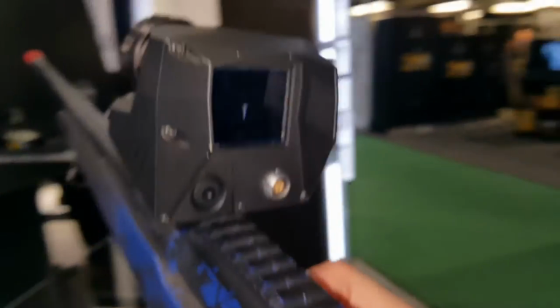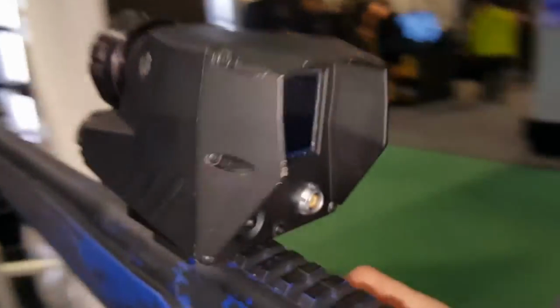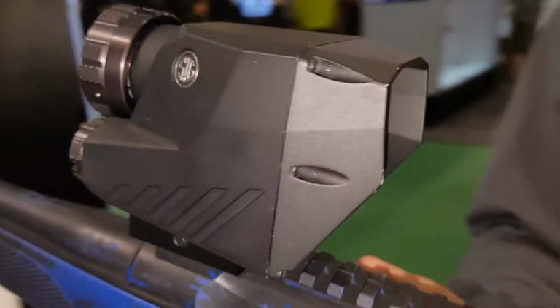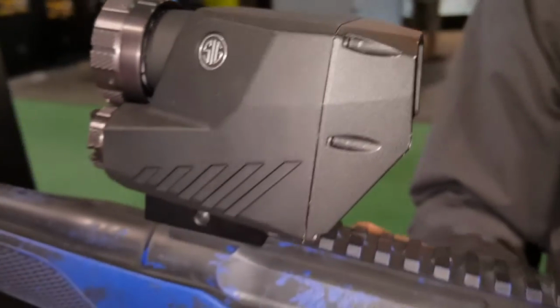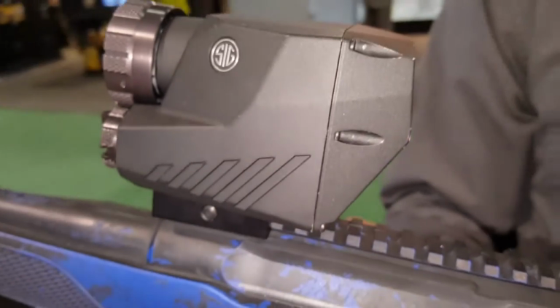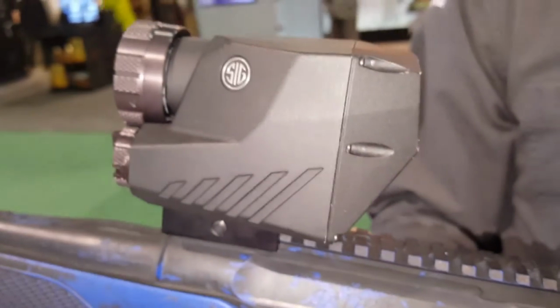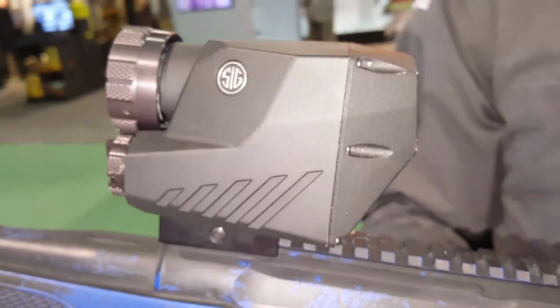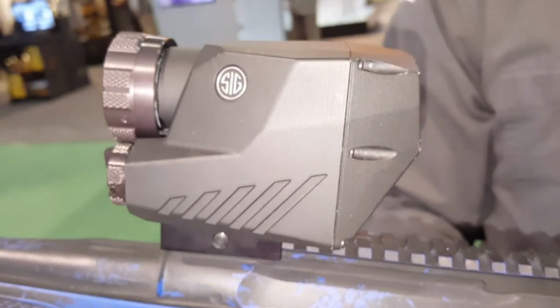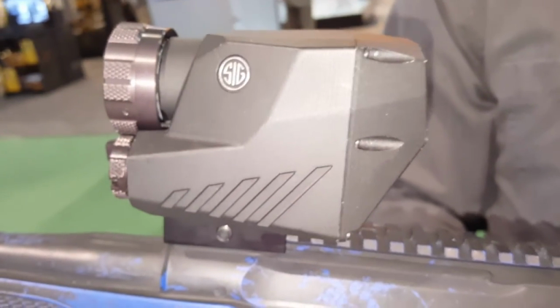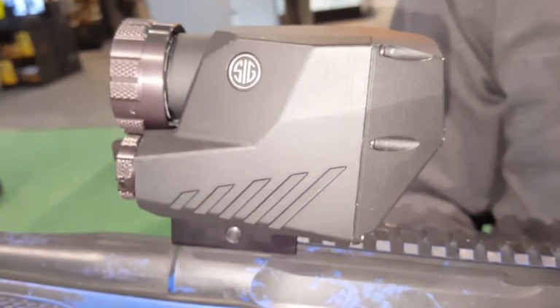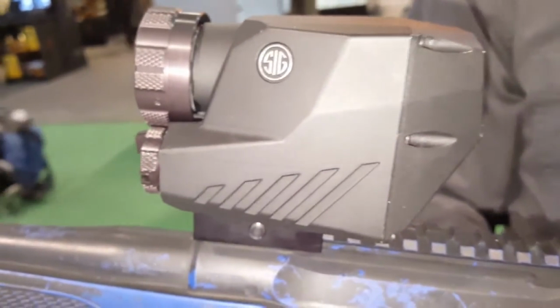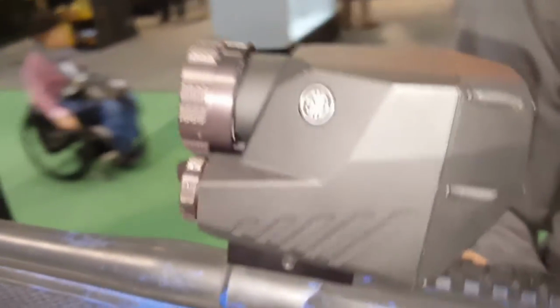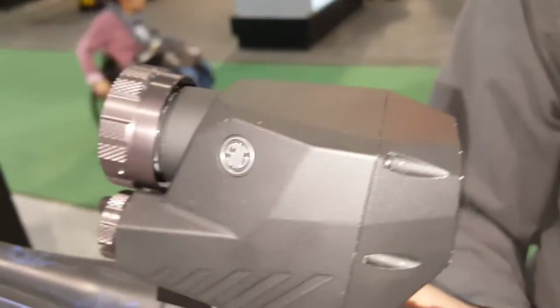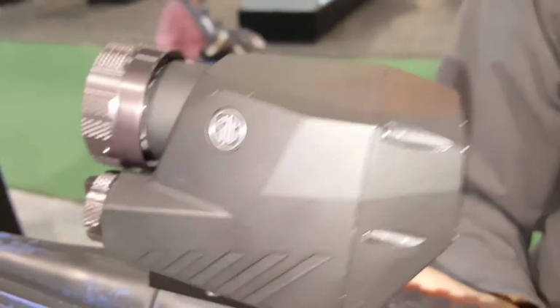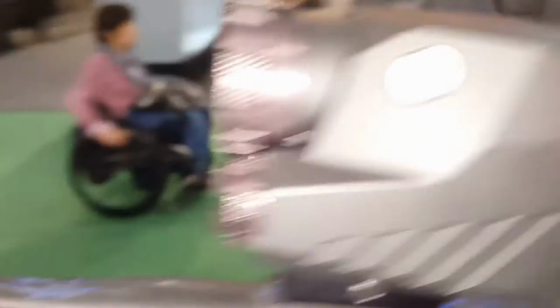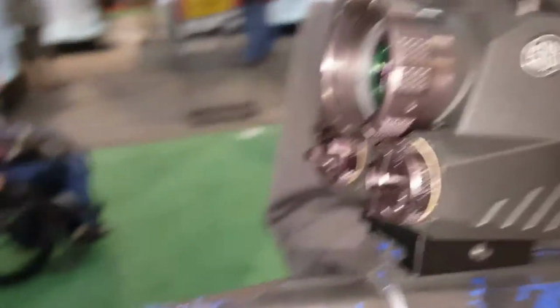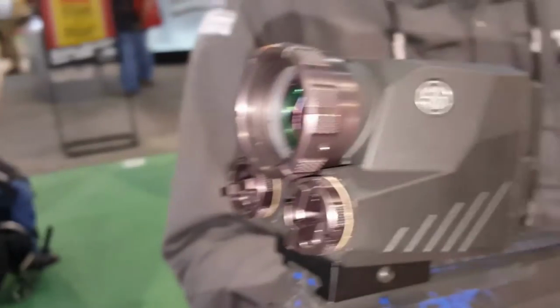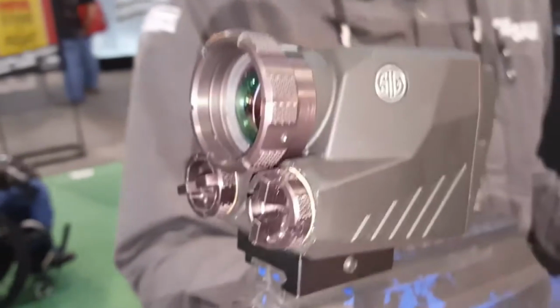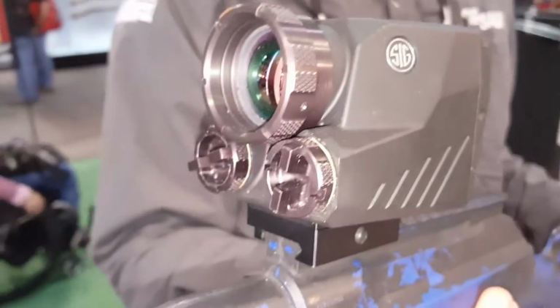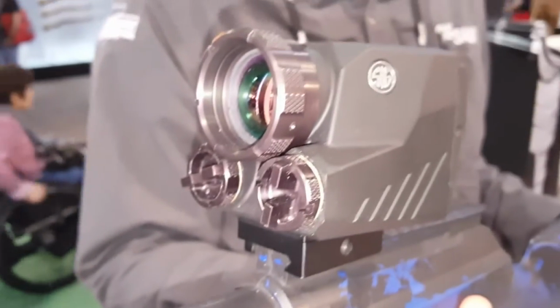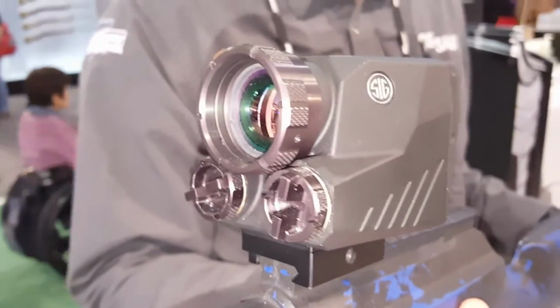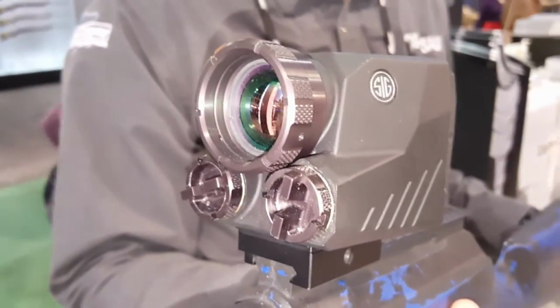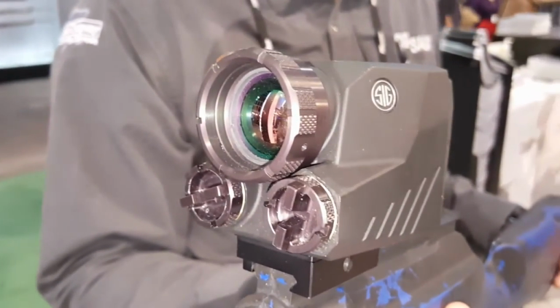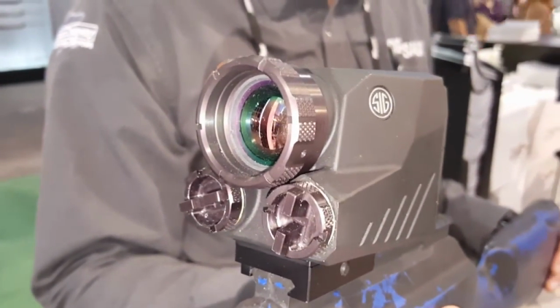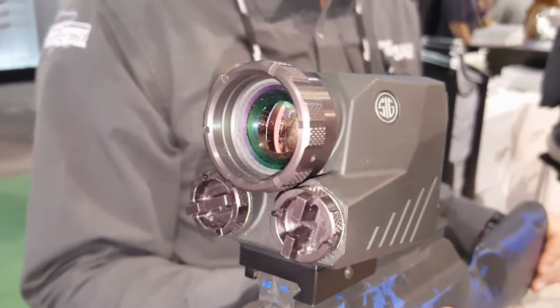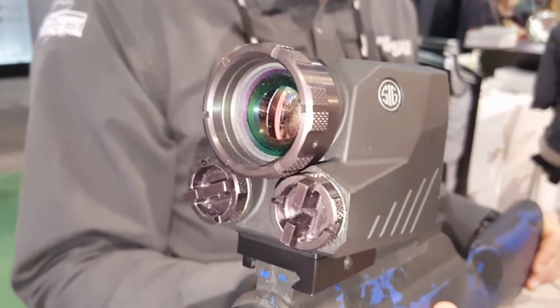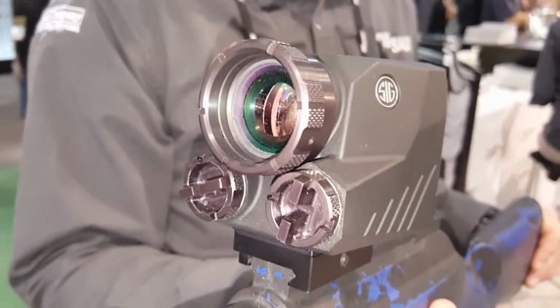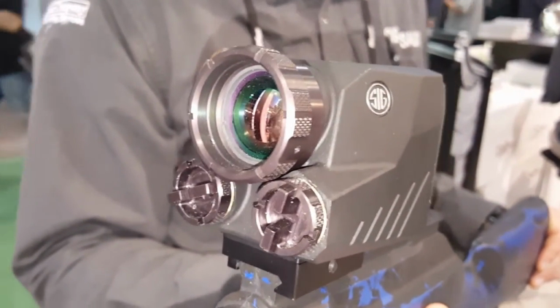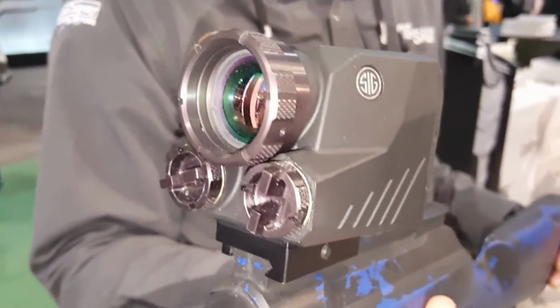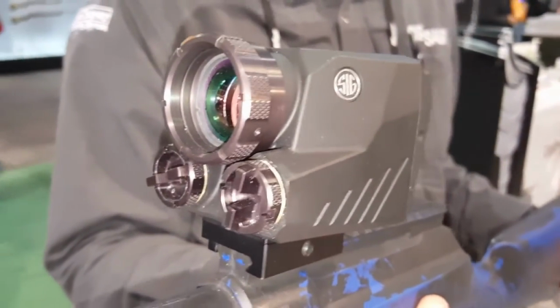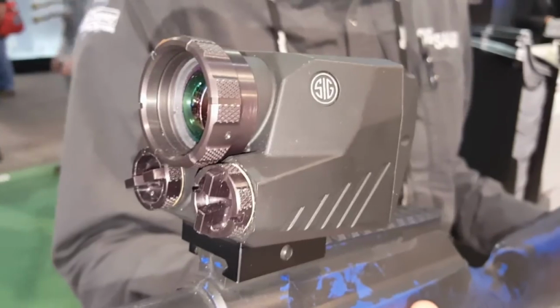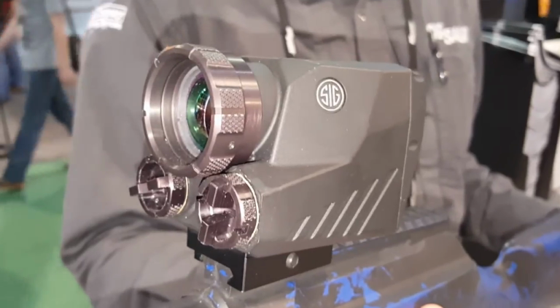This is going to be an interesting, economical thermal weapon sight for guys that don't want to jump into the thermal weapon game with a $7,000 optic.